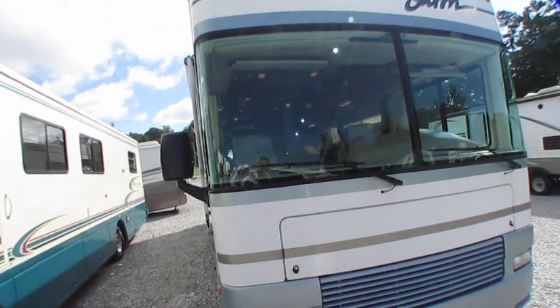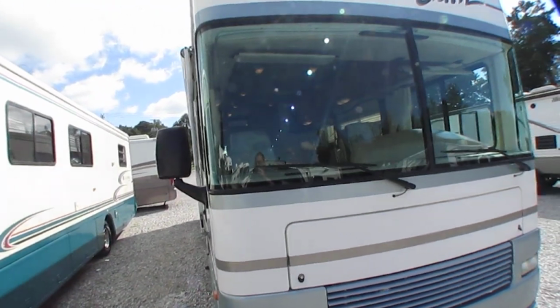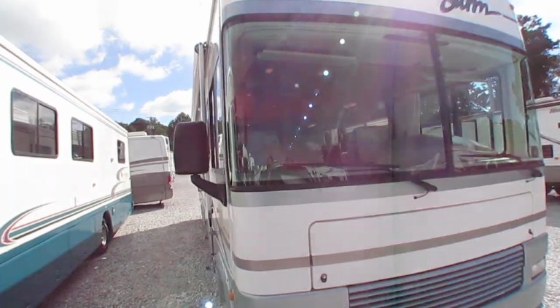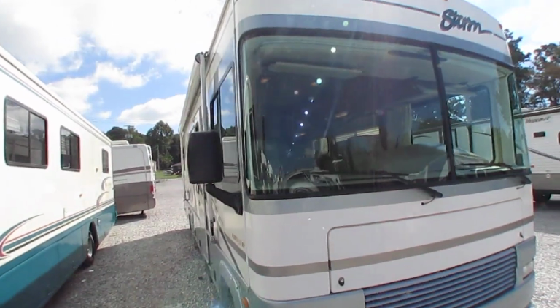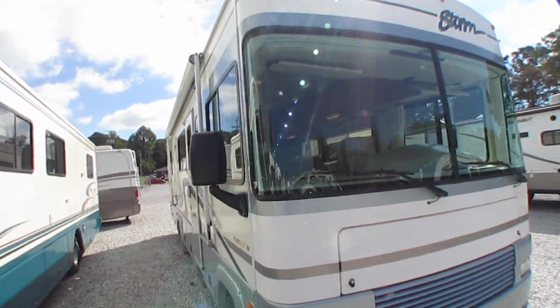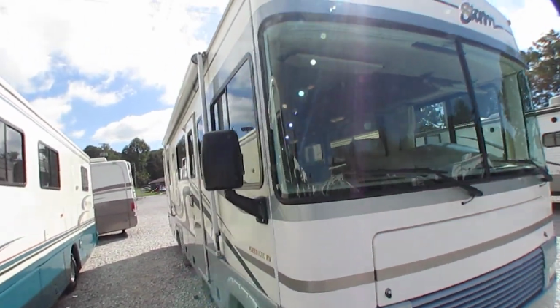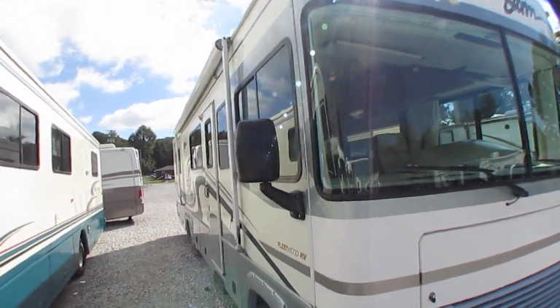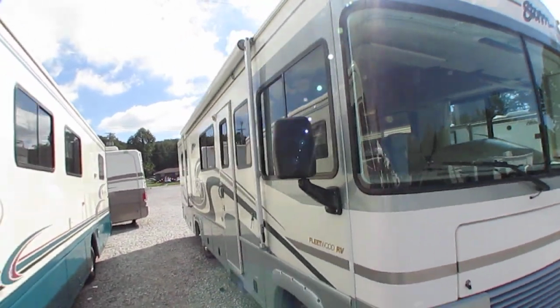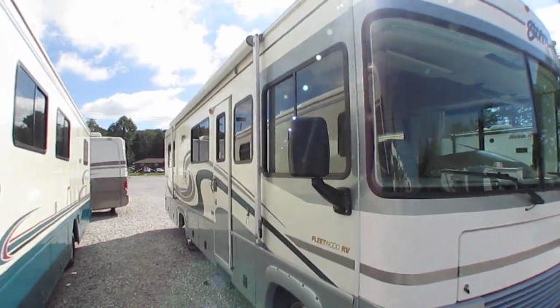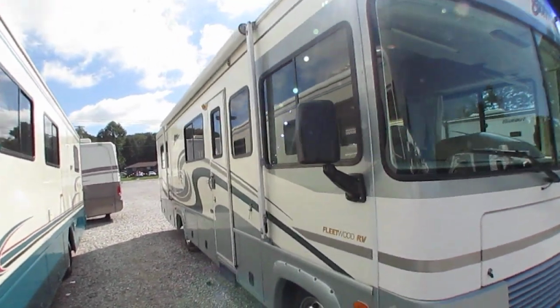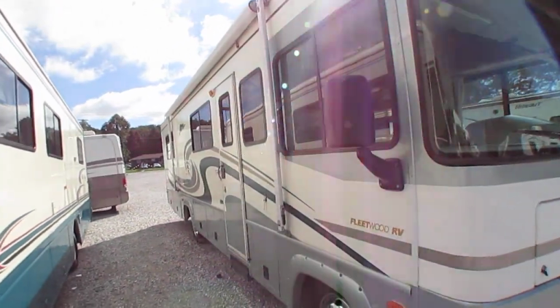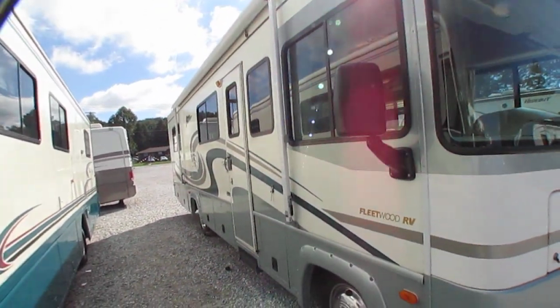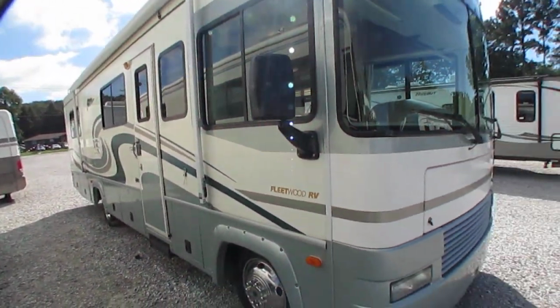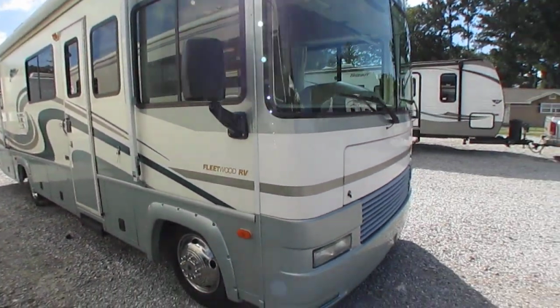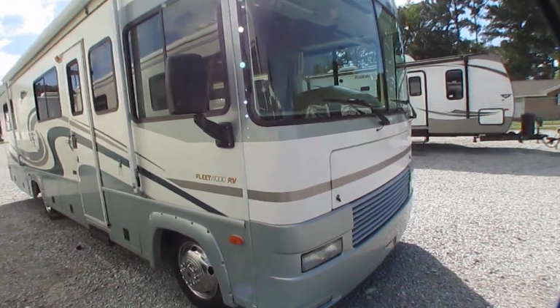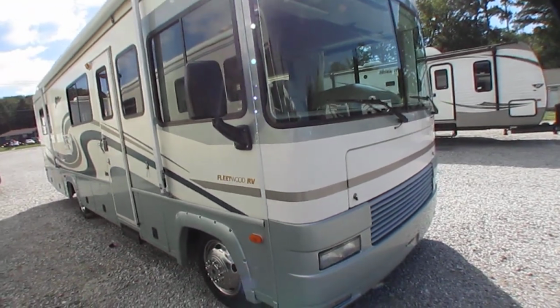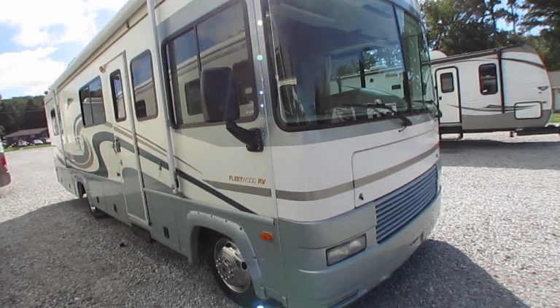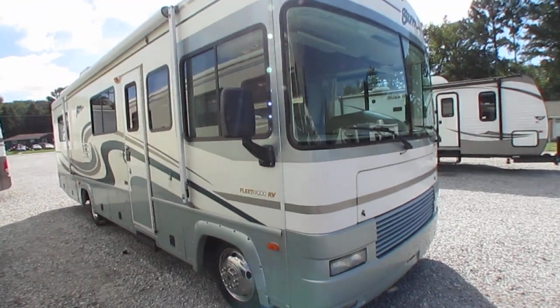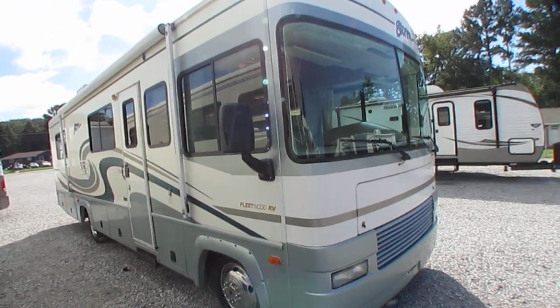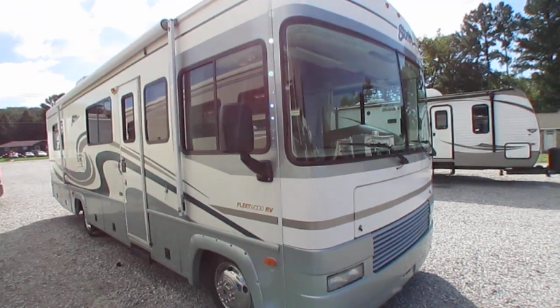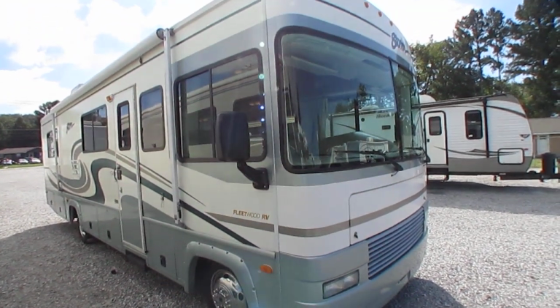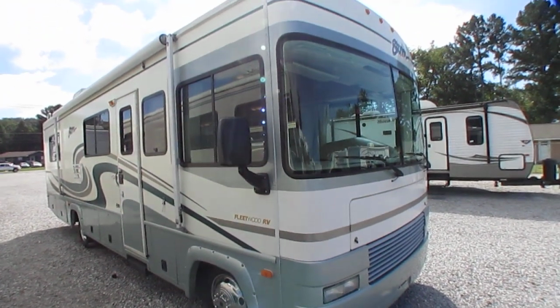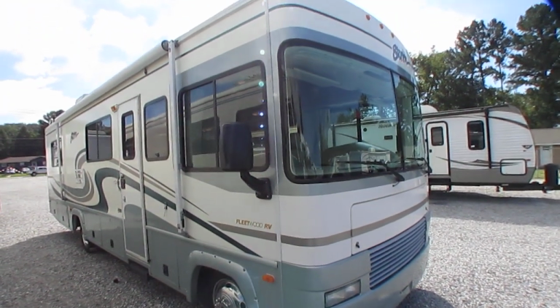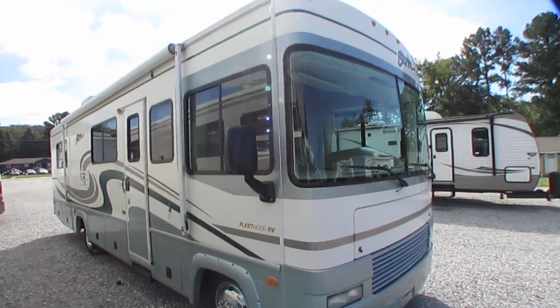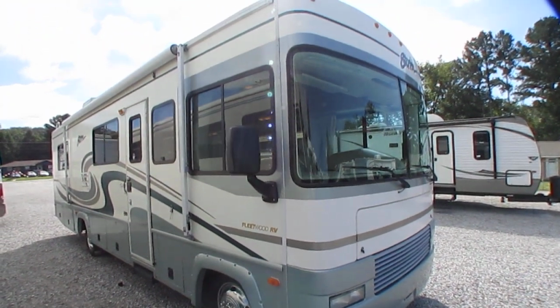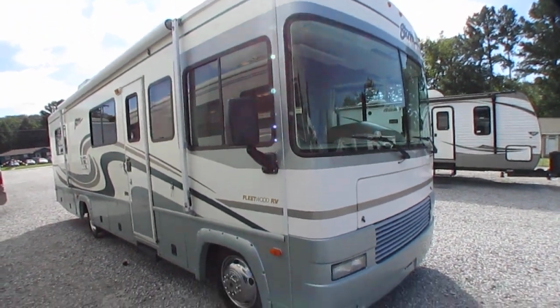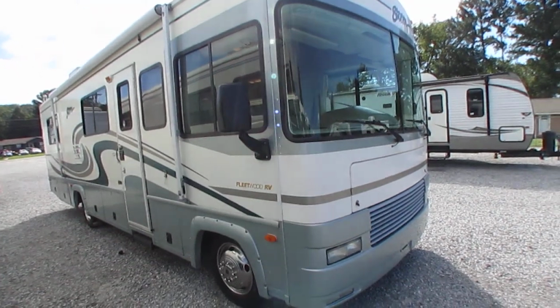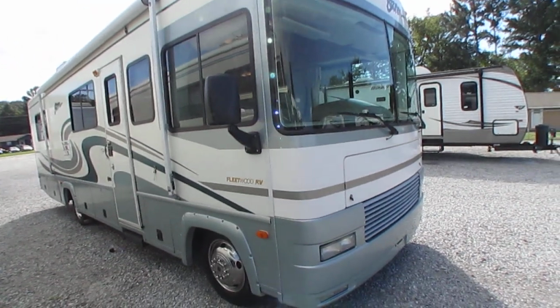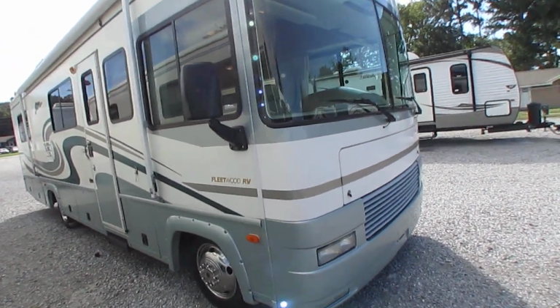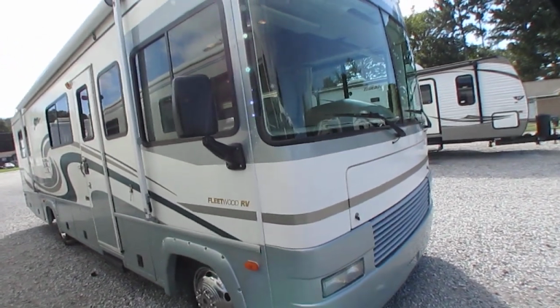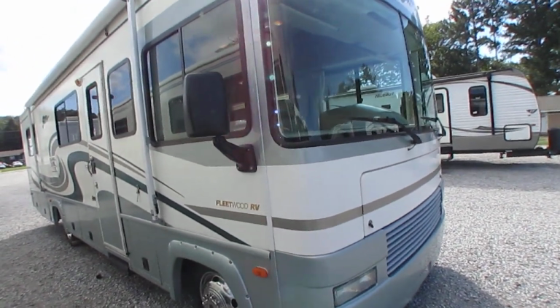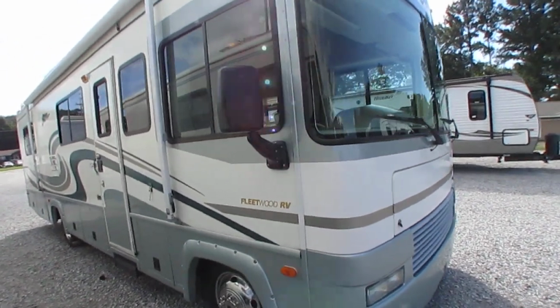It's affordably priced for $19,900, which is what you're going to spend on a late model used travel trailer. Got a generator, got some really nice upgrades that you normally don't see in motorhomes in this price range. Got the very low miles.